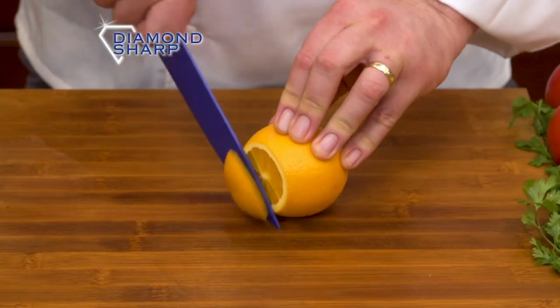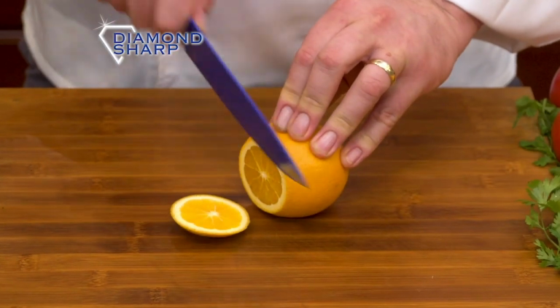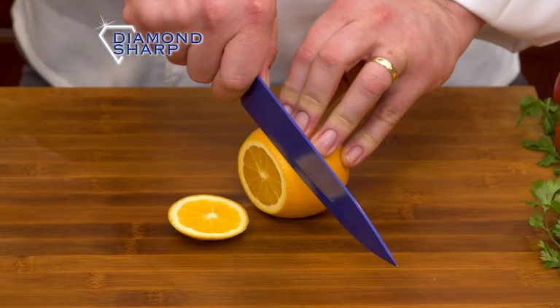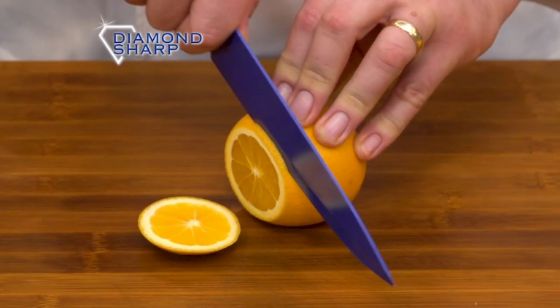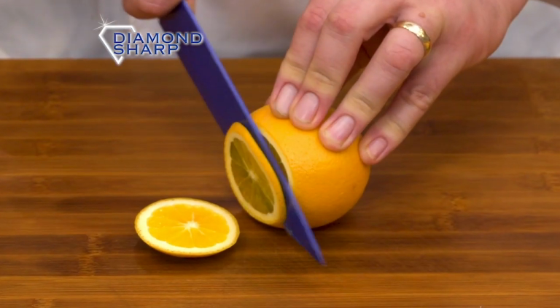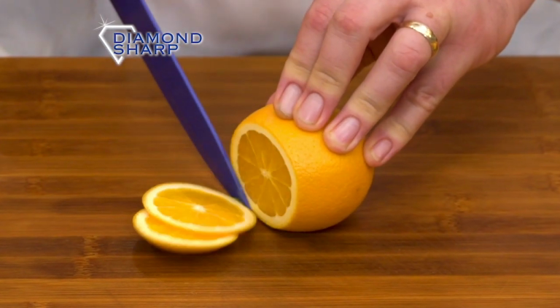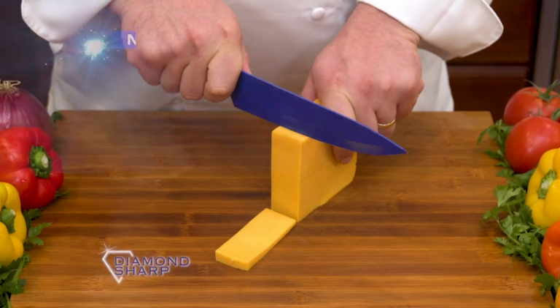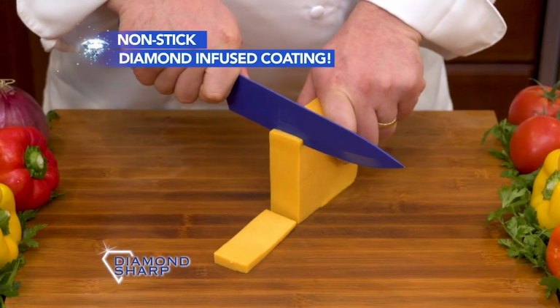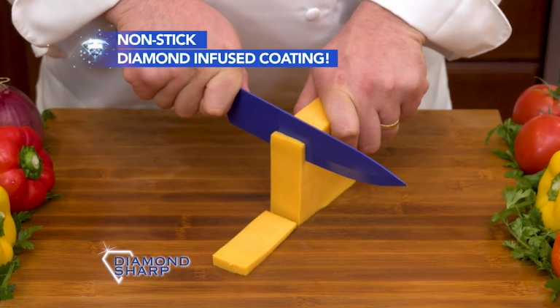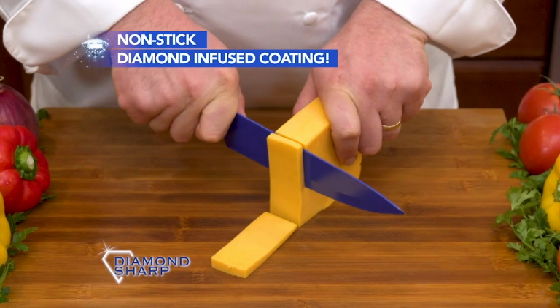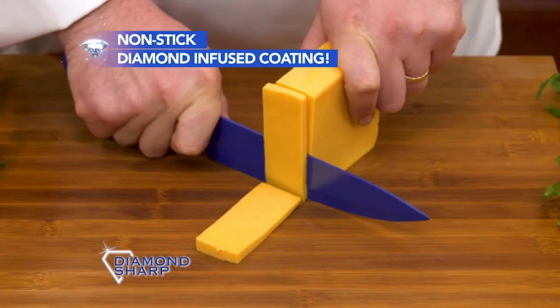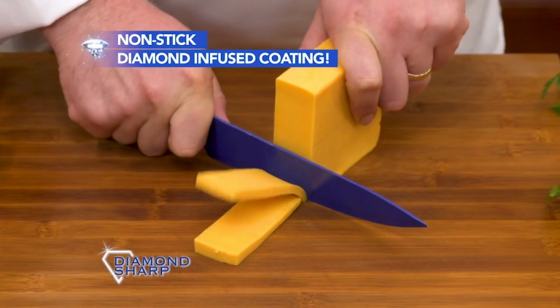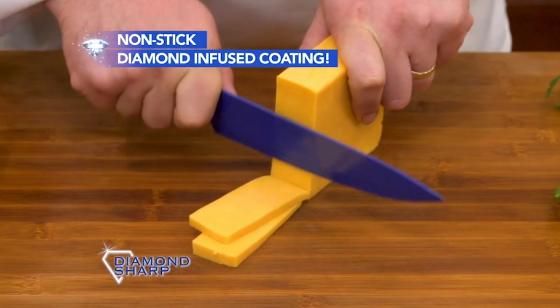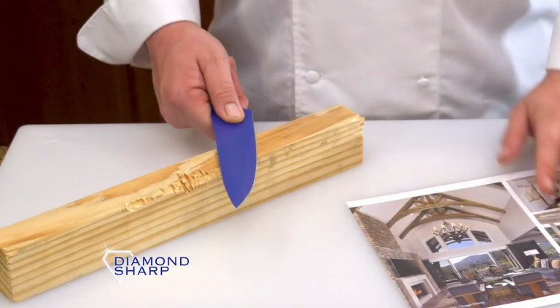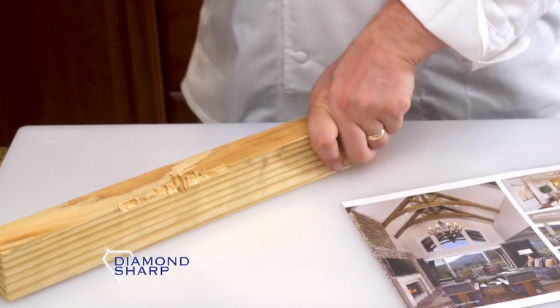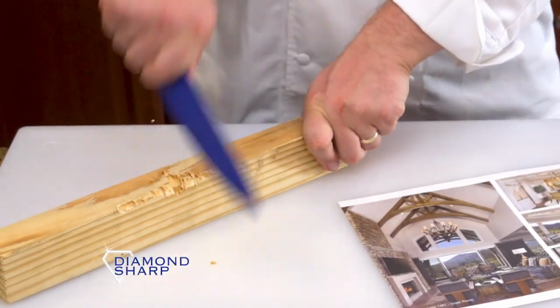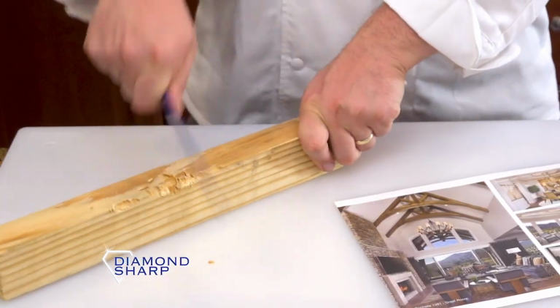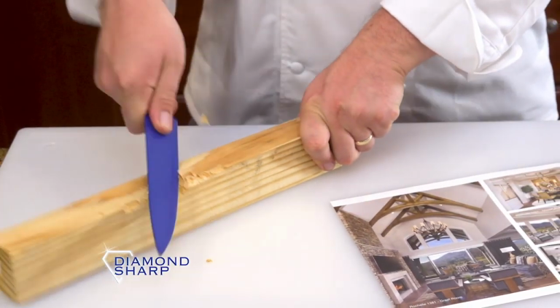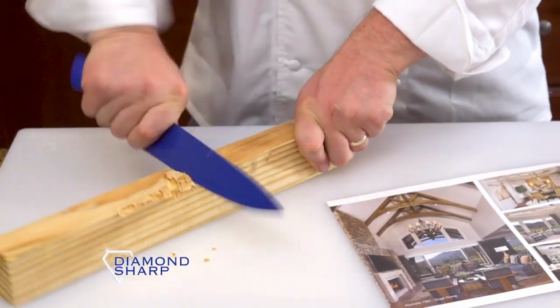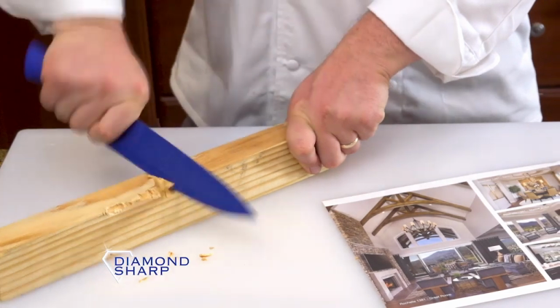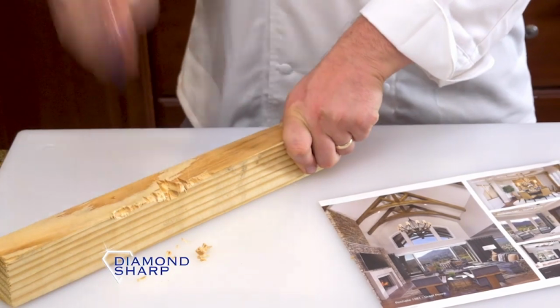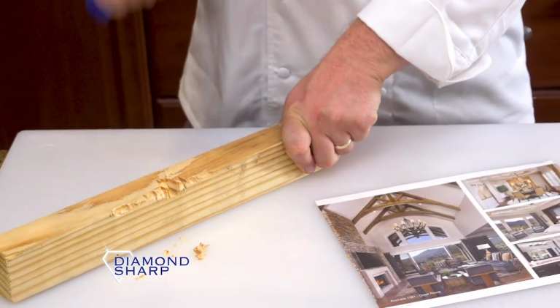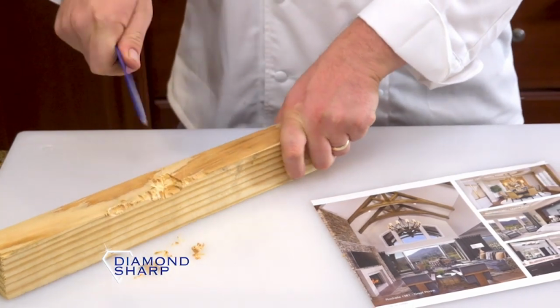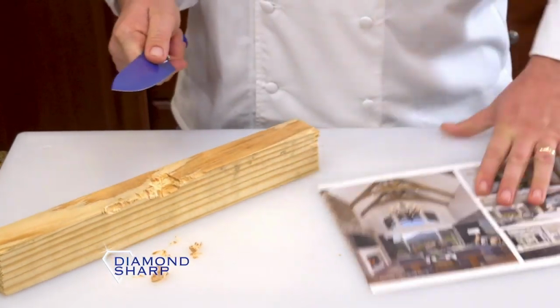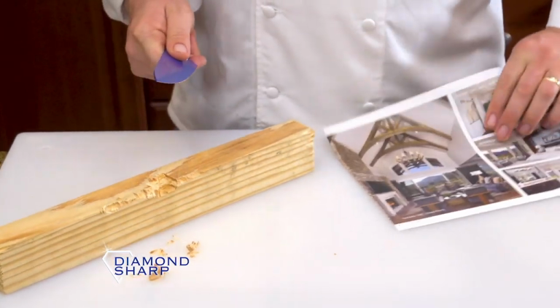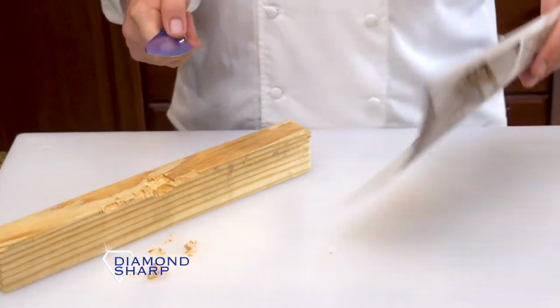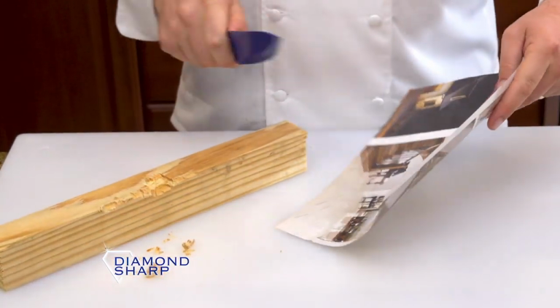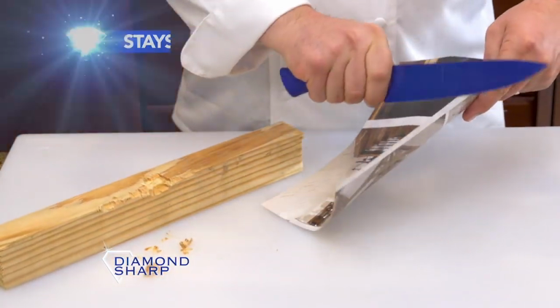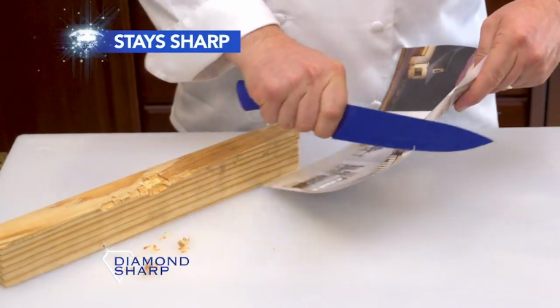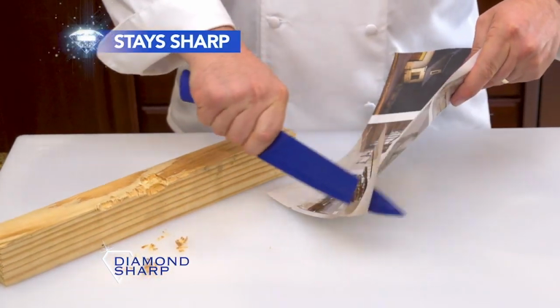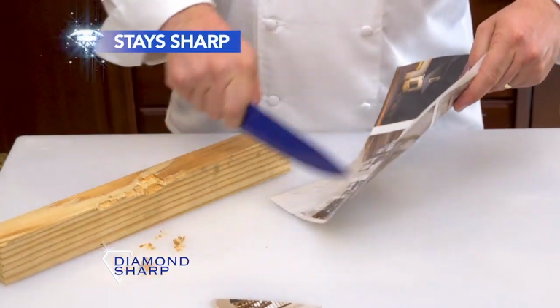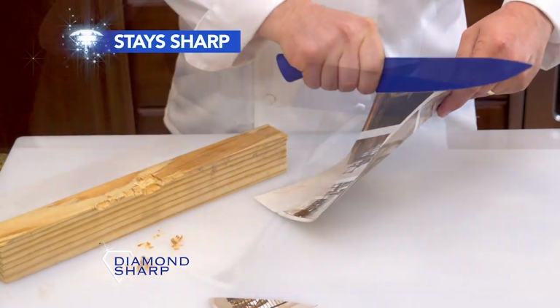Slice a top orange peel, paper-thin, and even cheese won't stick to the diamond coating. Look, we hacked and chopped a wooden board — that would destroy an ordinary knife — but Diamond Sharp Knife stays sharp as a razor.